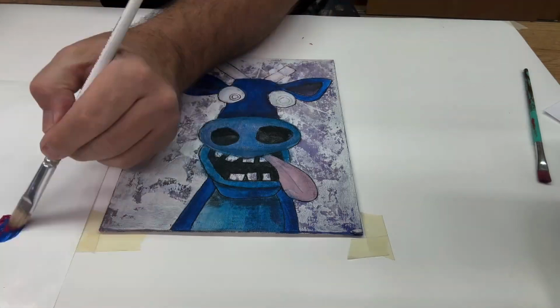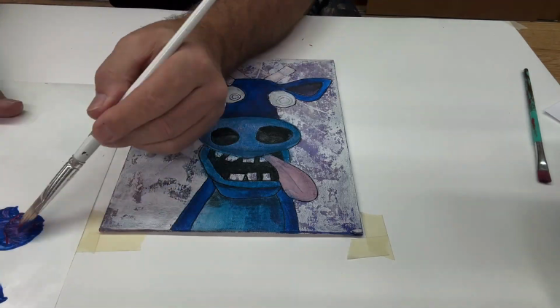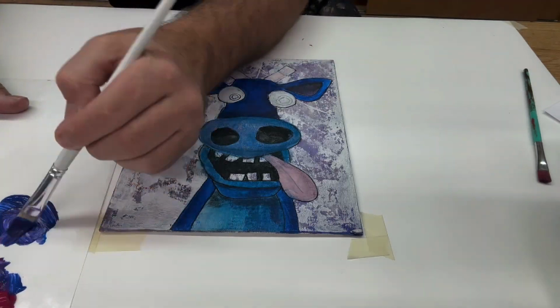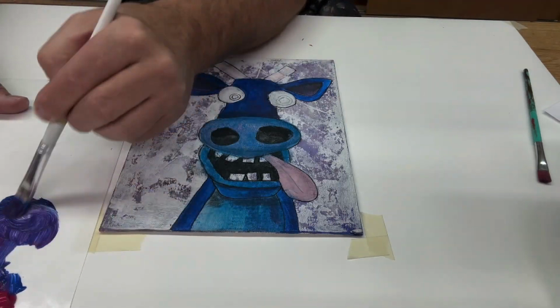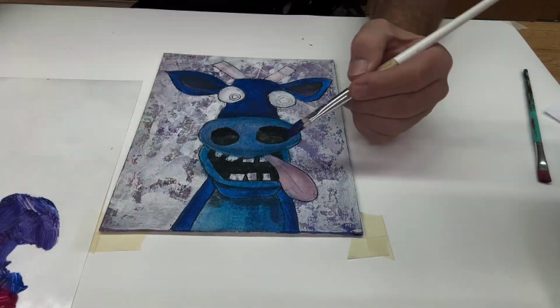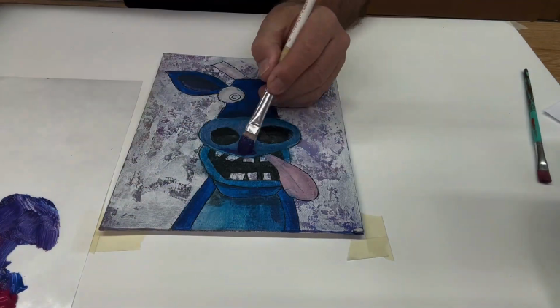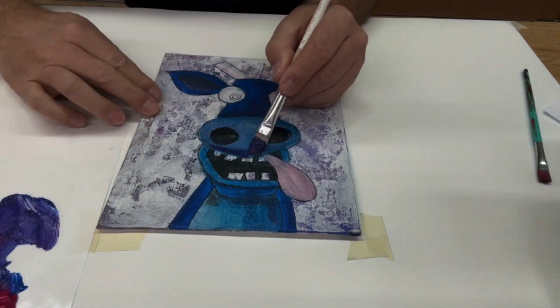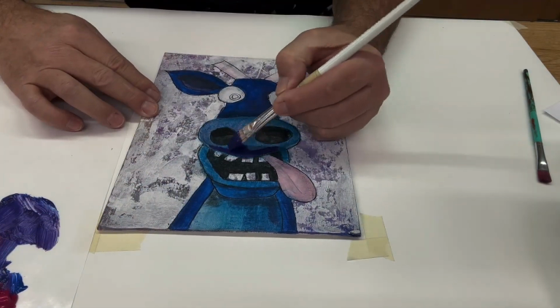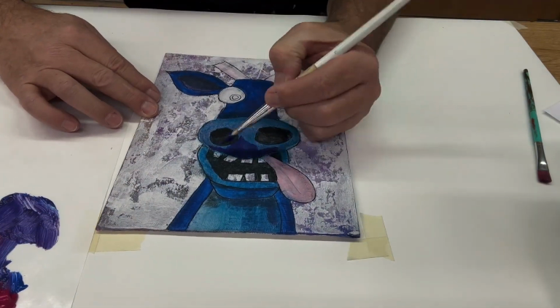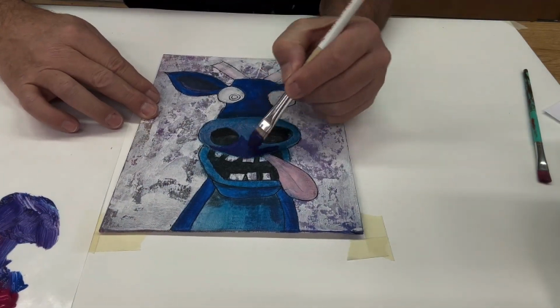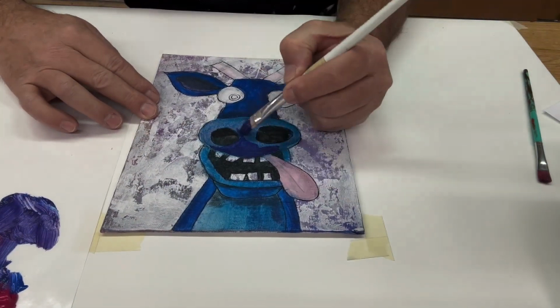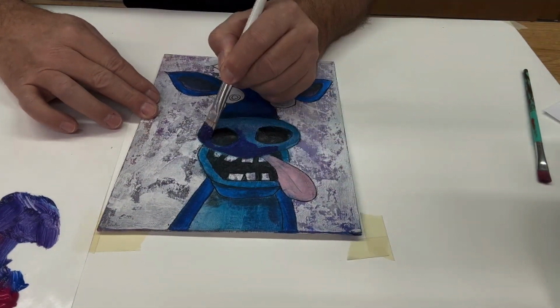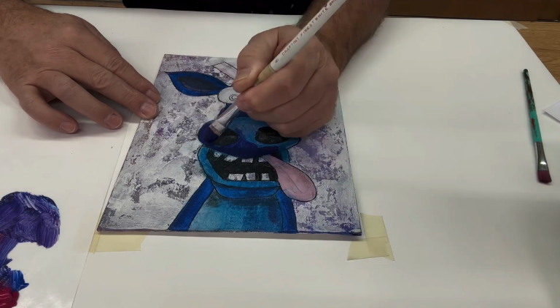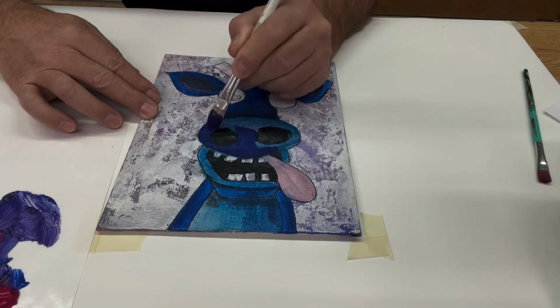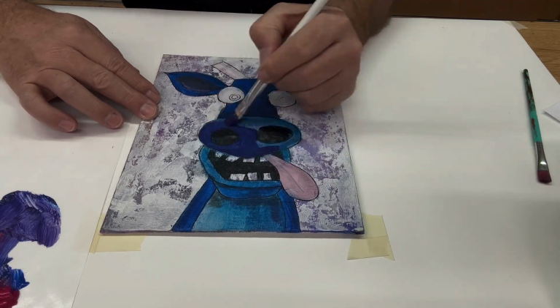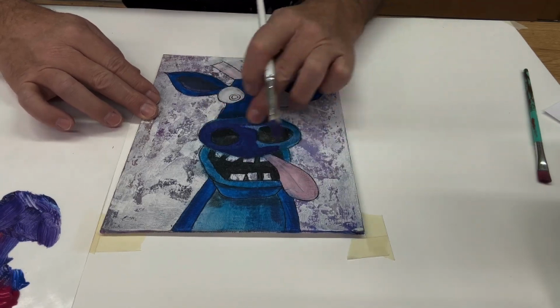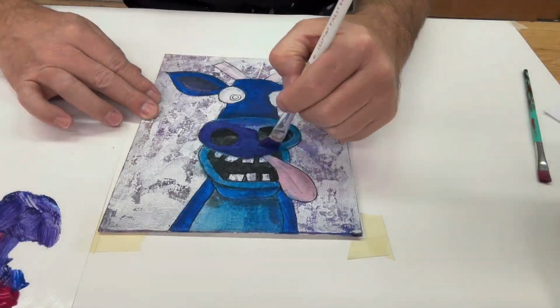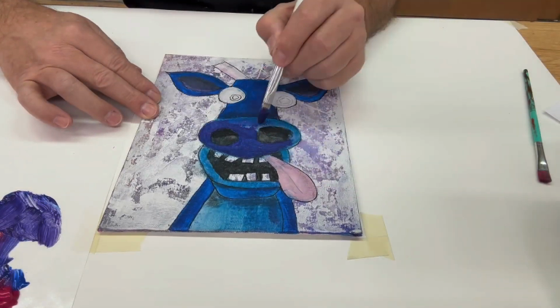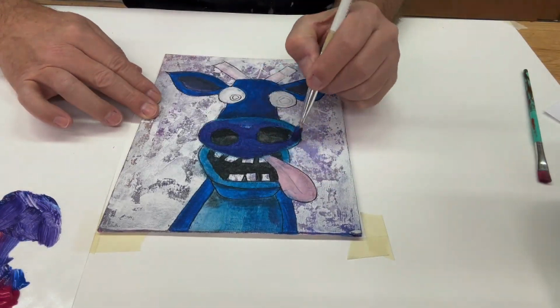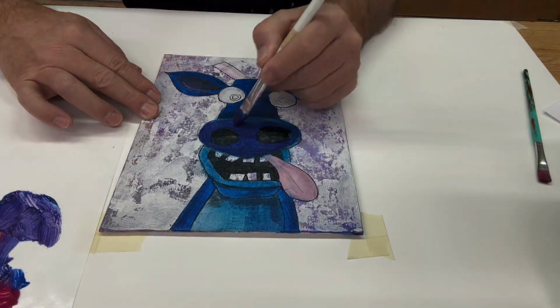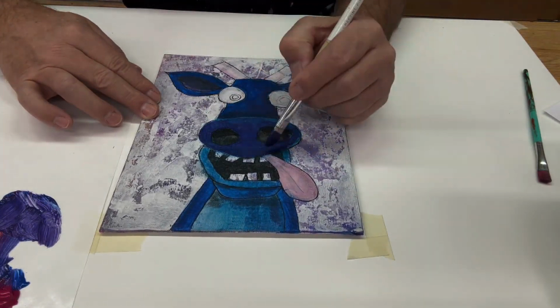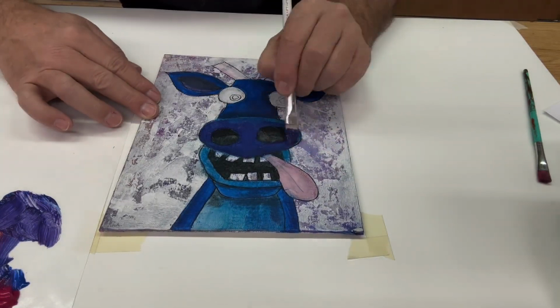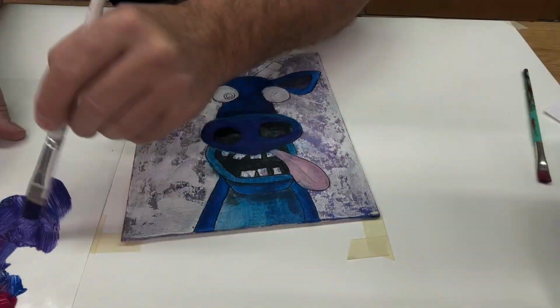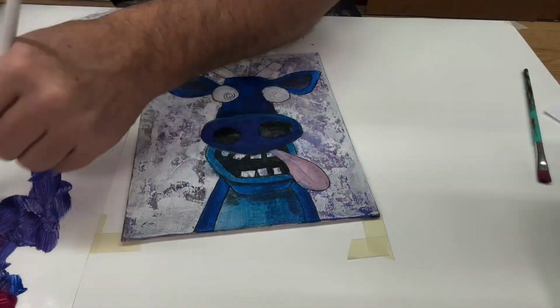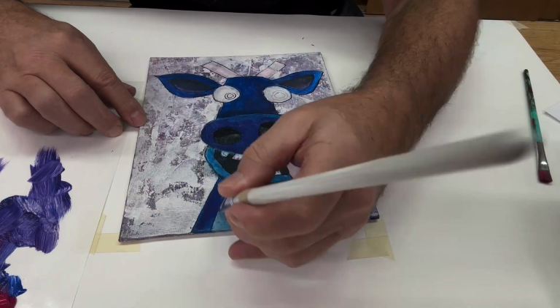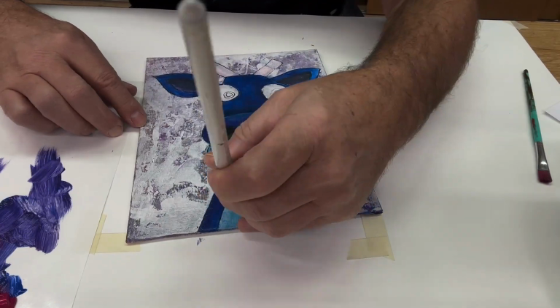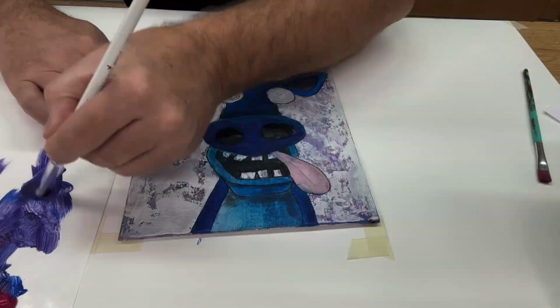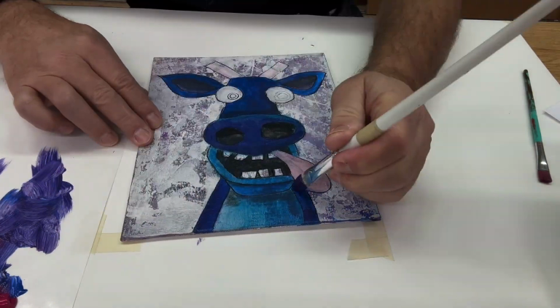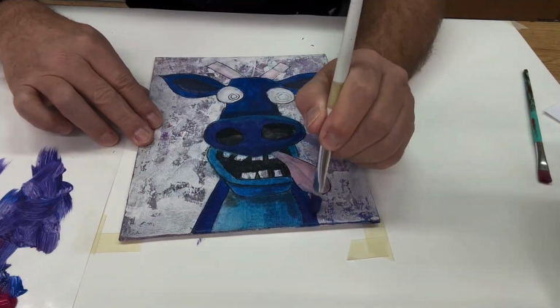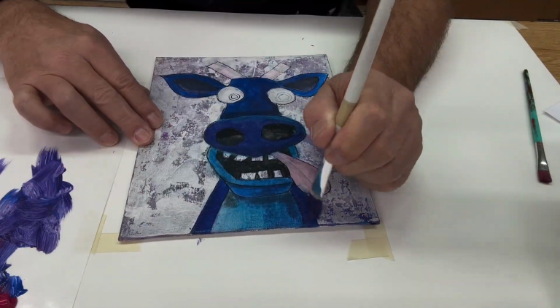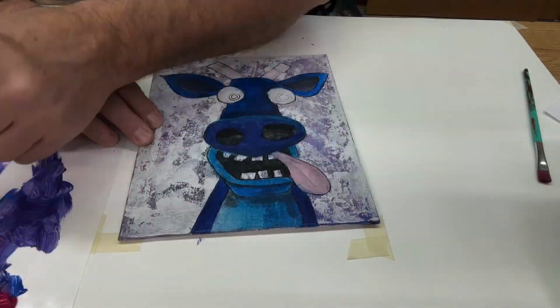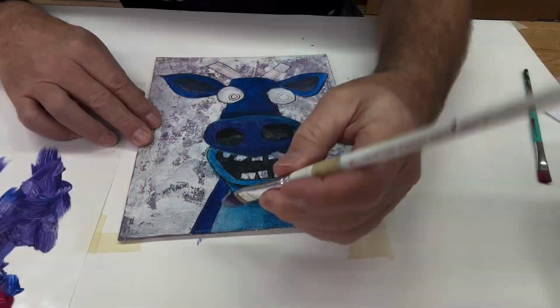Hey everybody, T. O'Neill from Art Geek Teaching. I'm going to finish a painting that has been sitting around for at least a month, maybe a couple months. I started this thing and then never finished it.